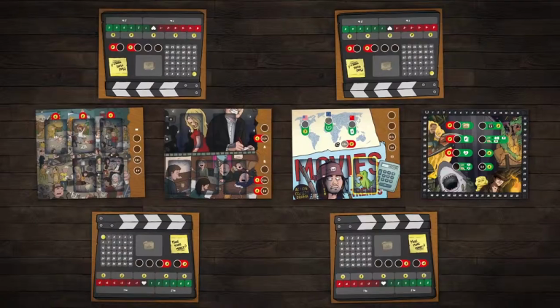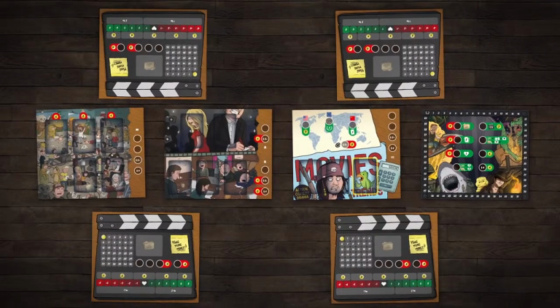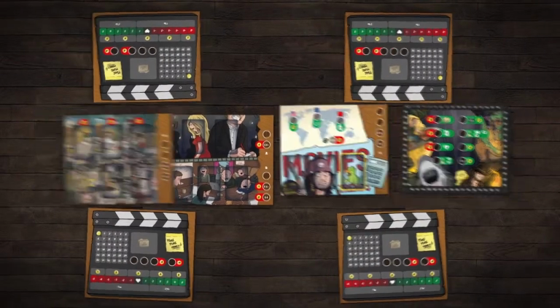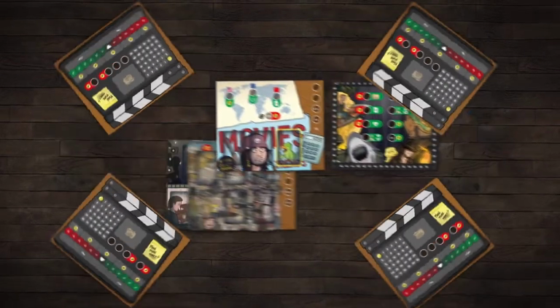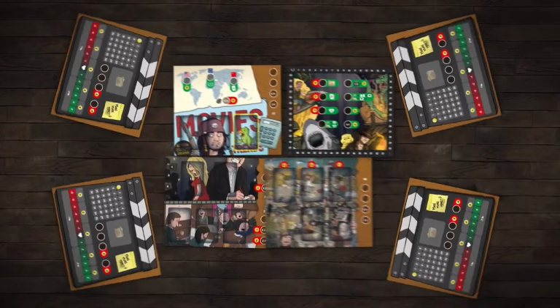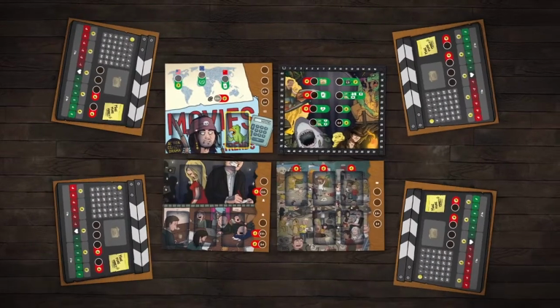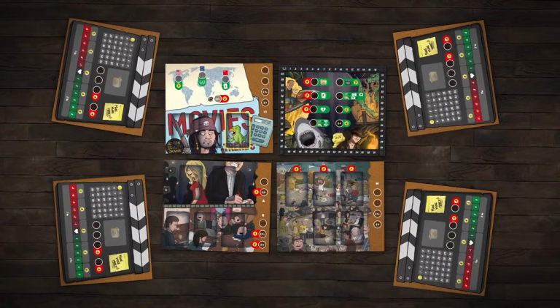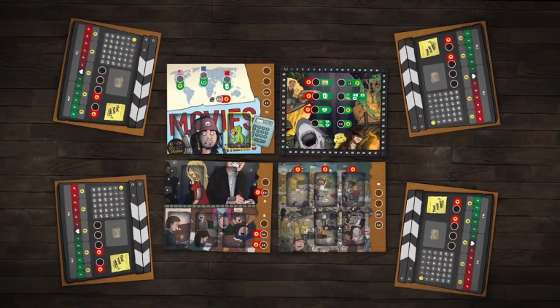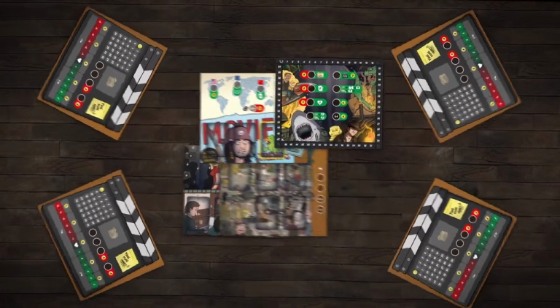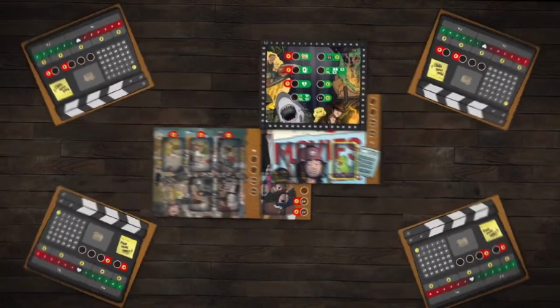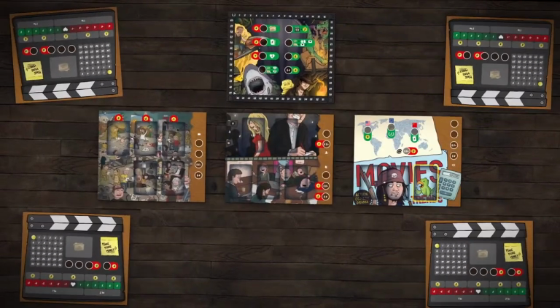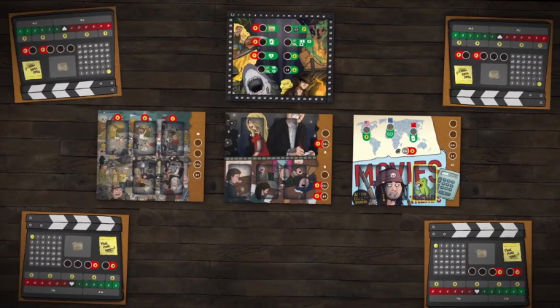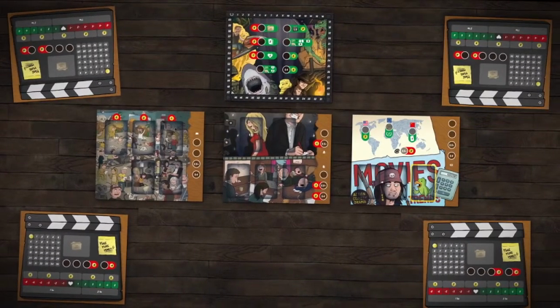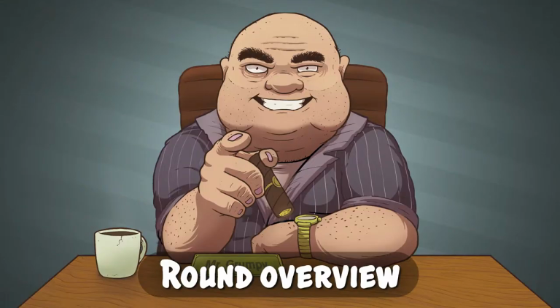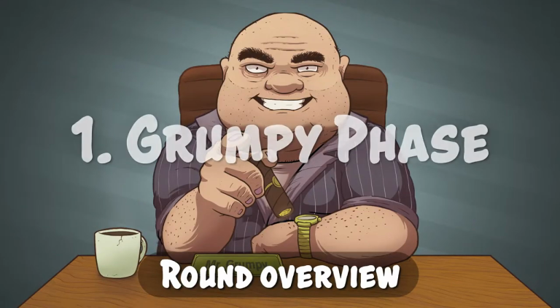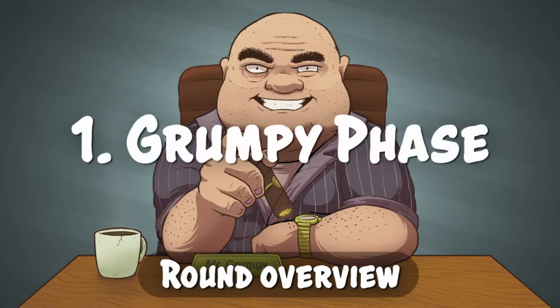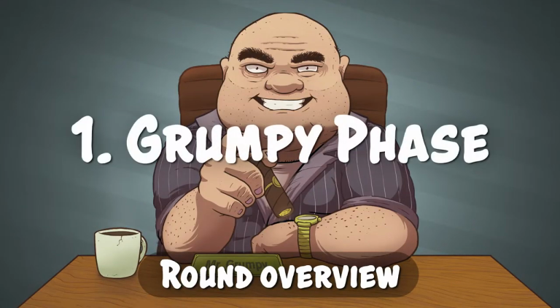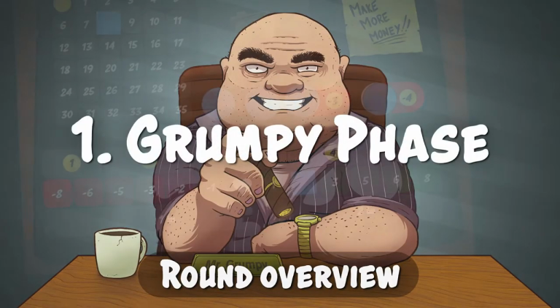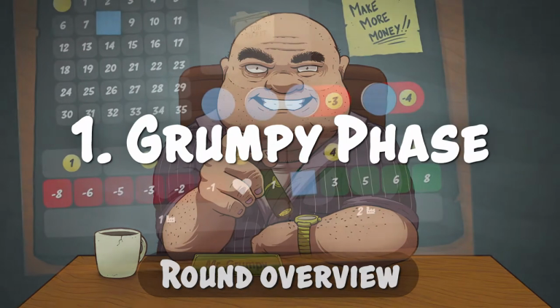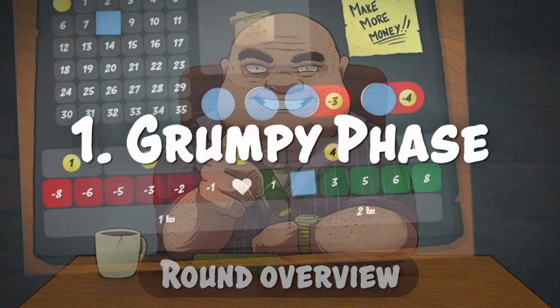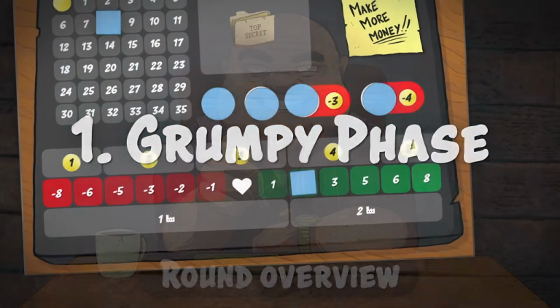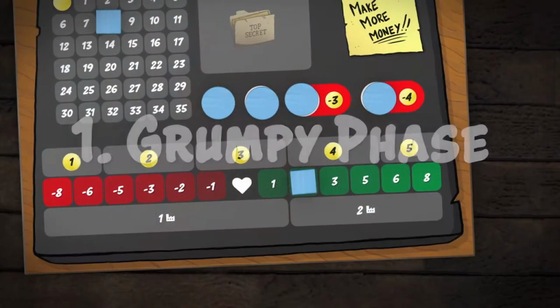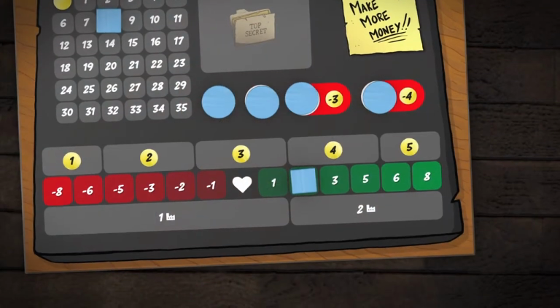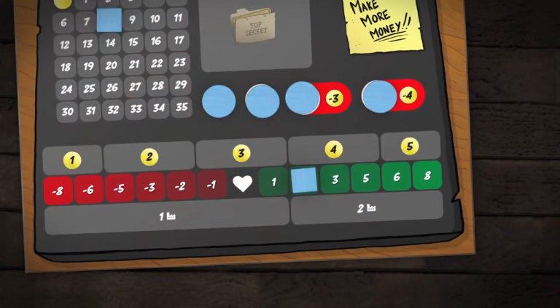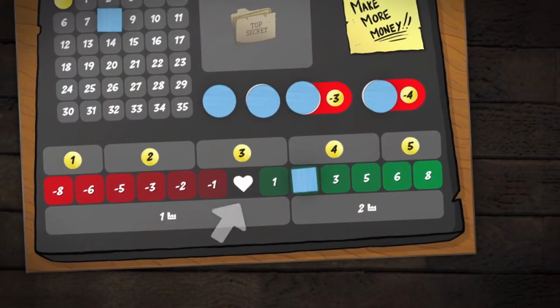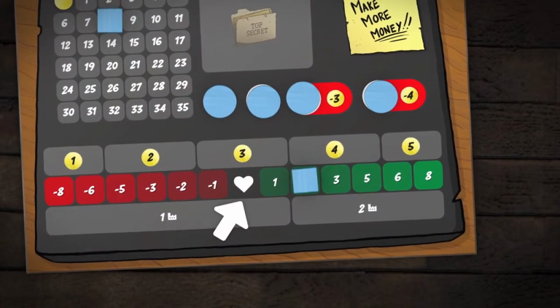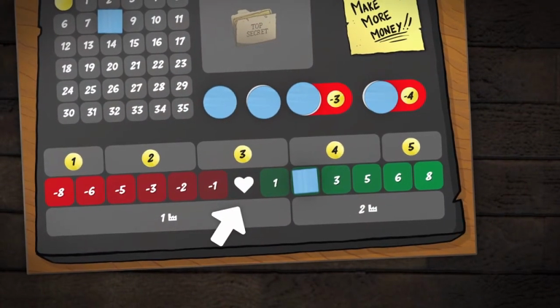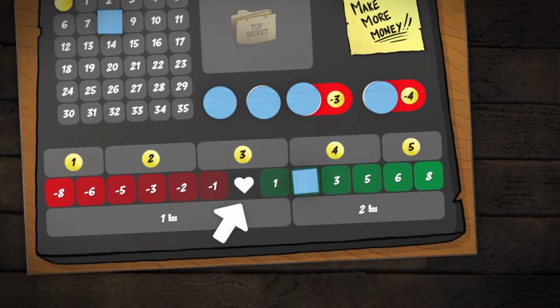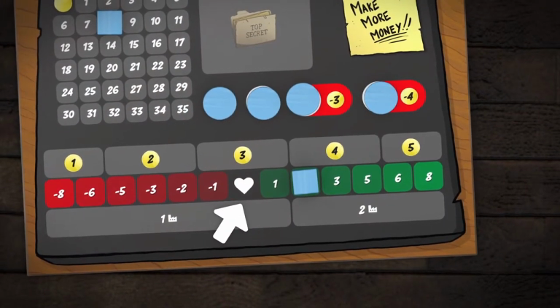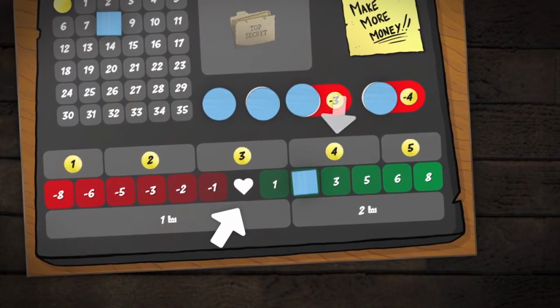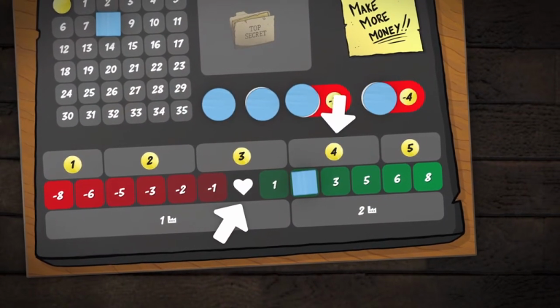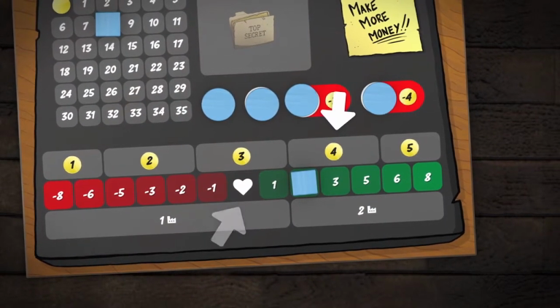After setting up the modular boards and determining the first player, the game begins. Grumpy Phase: Depending on how much Mr. Grumpy likes you — take a look at the sympathy track — you receive this round's budget.